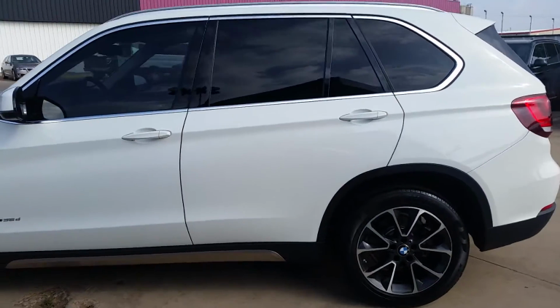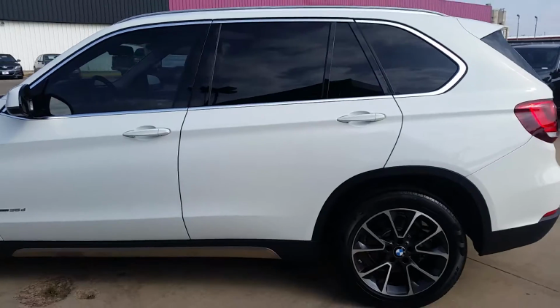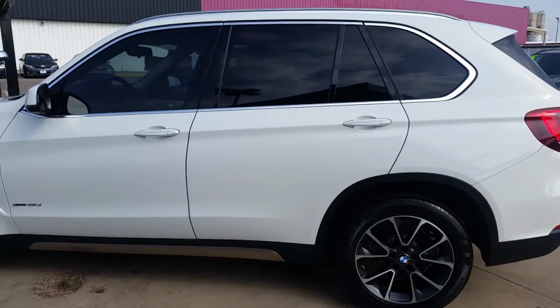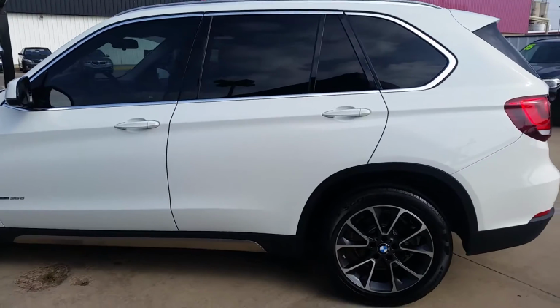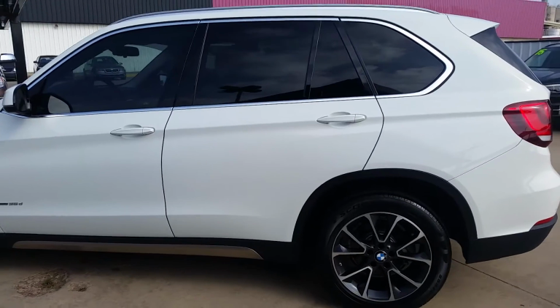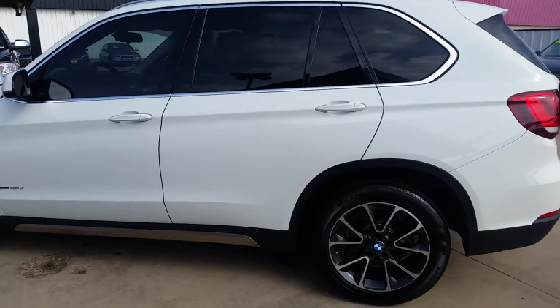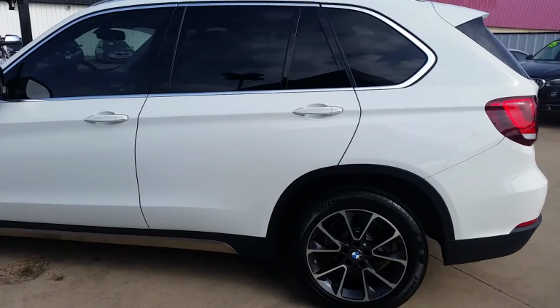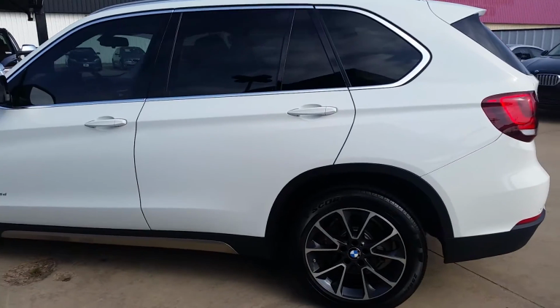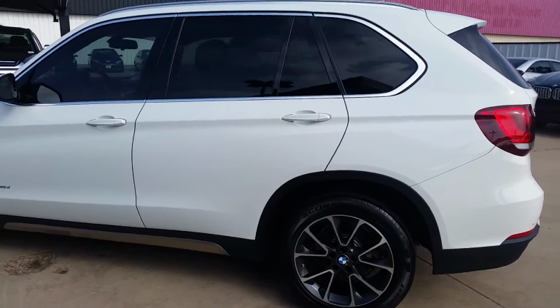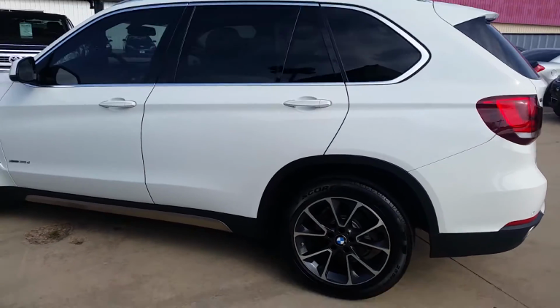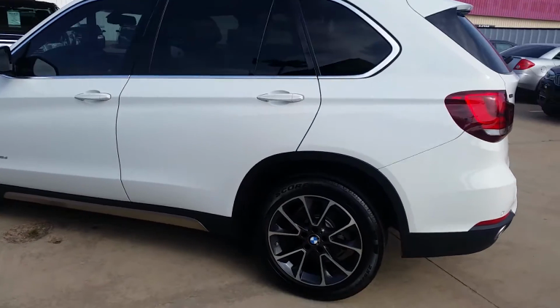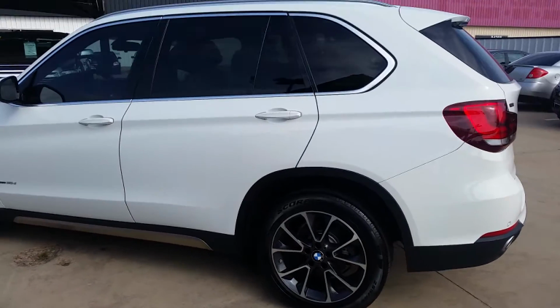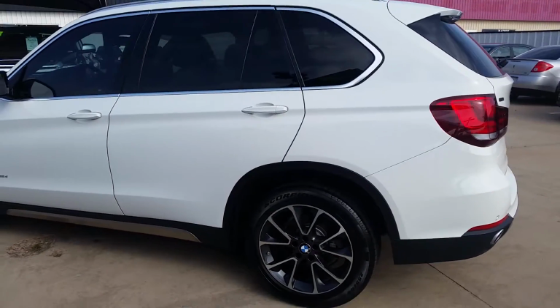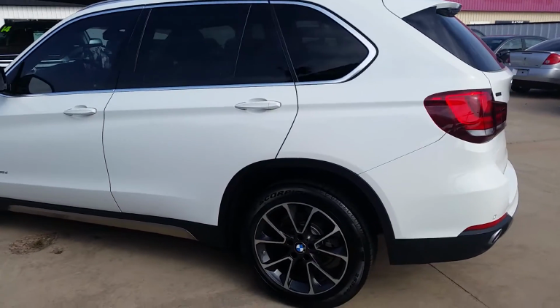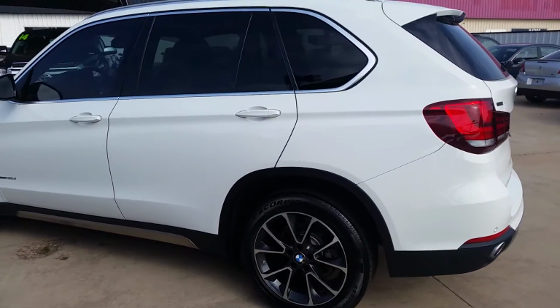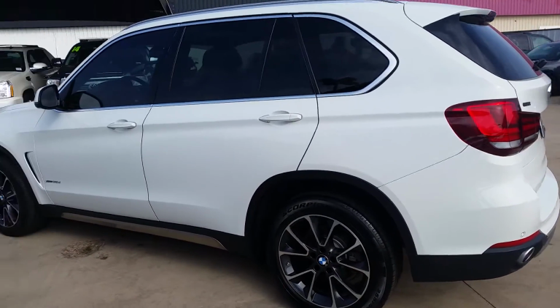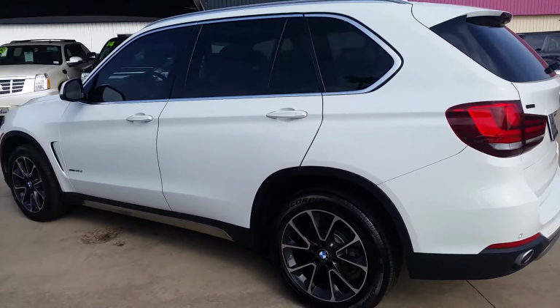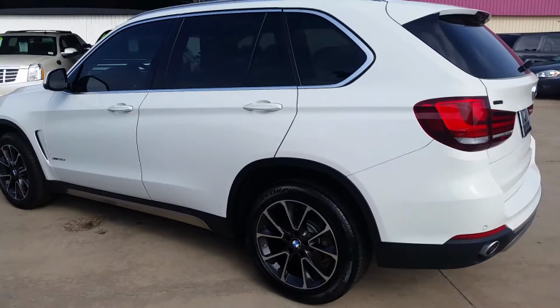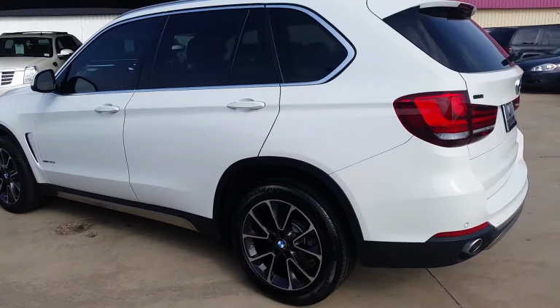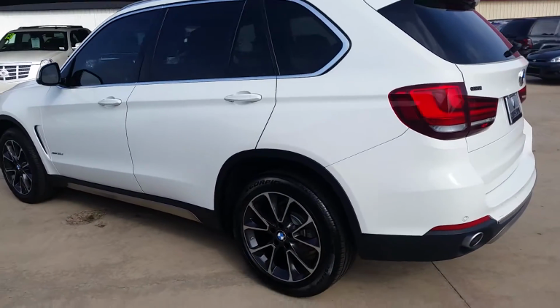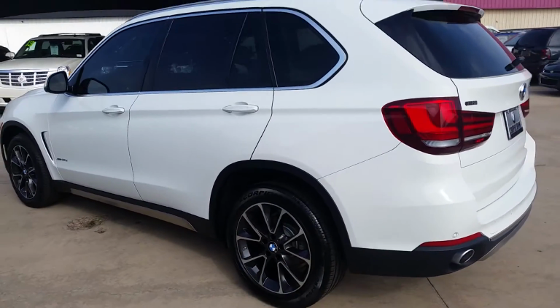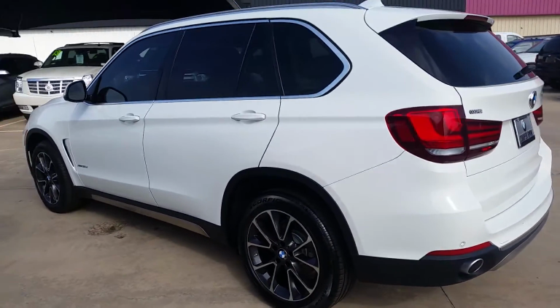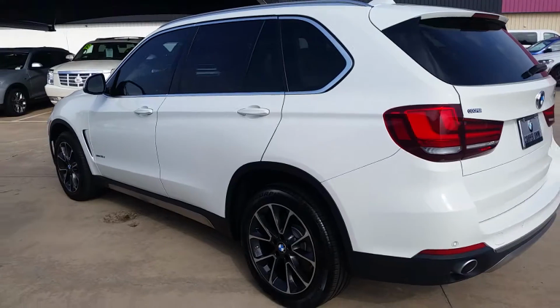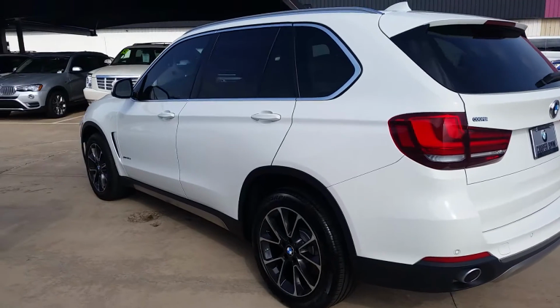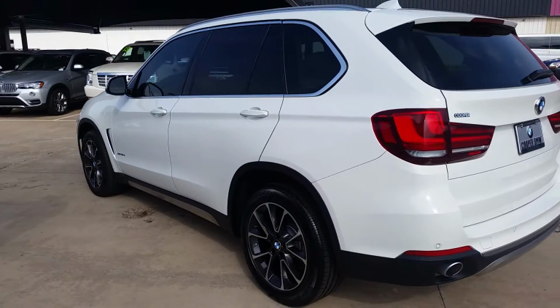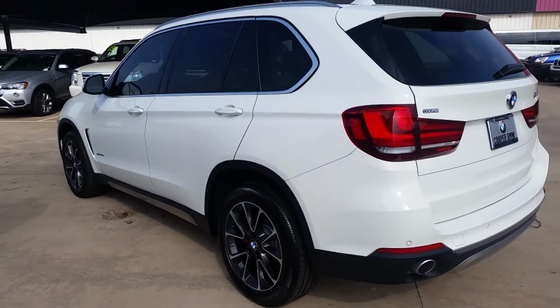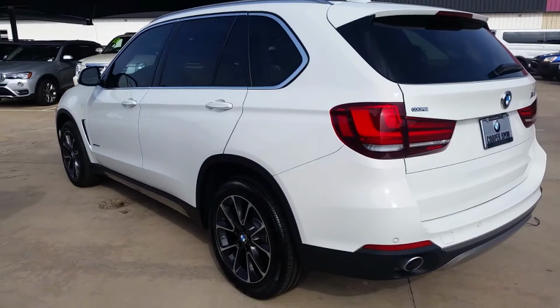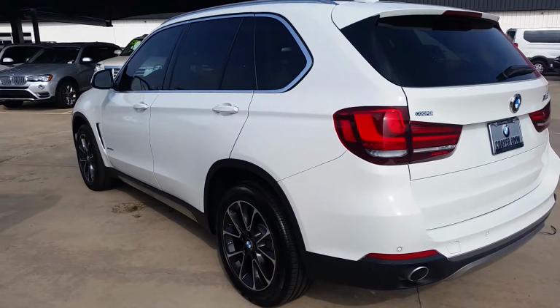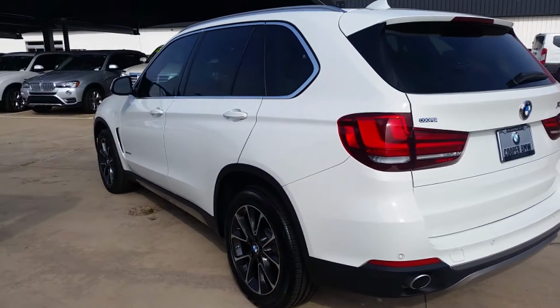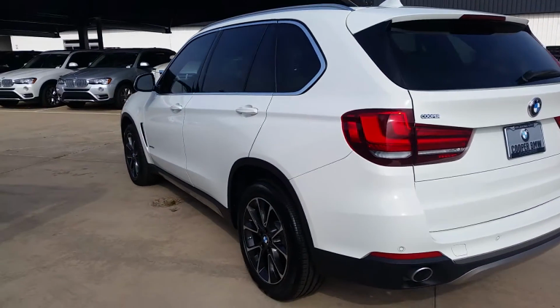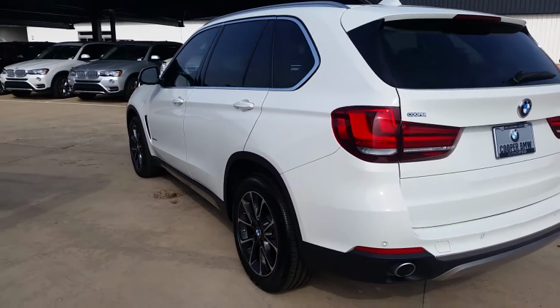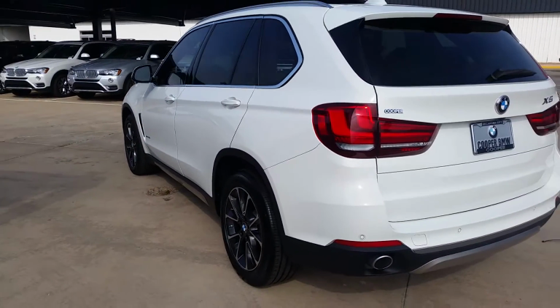I already told you a lot about the options on it on the phone. It is the X-Line with the premium package, the driver assistance package. It has navigation and heated front seats.